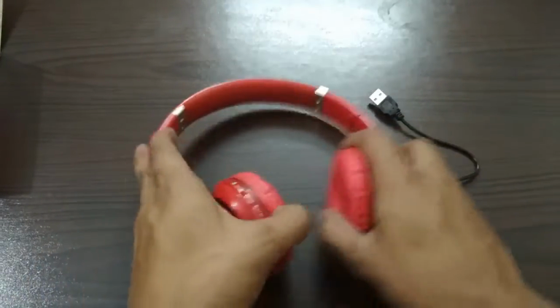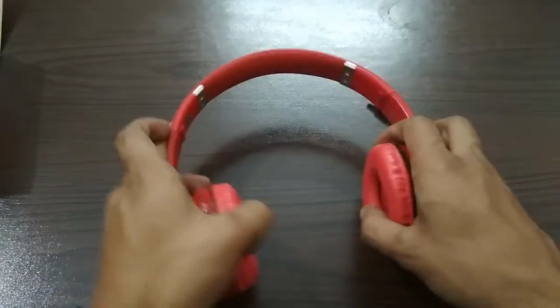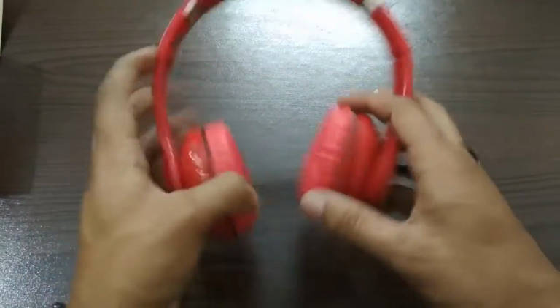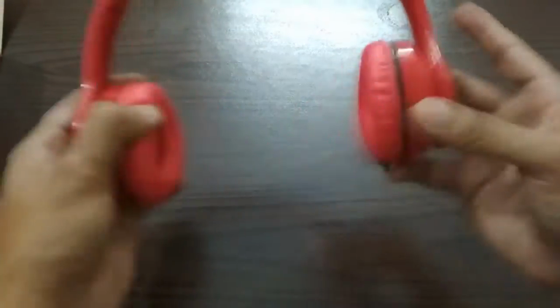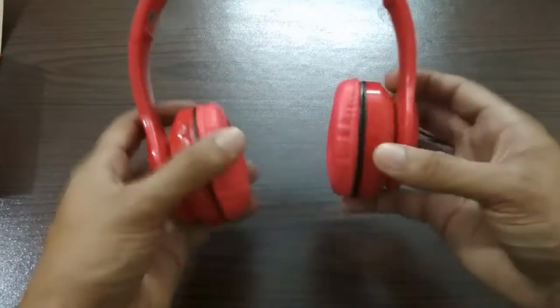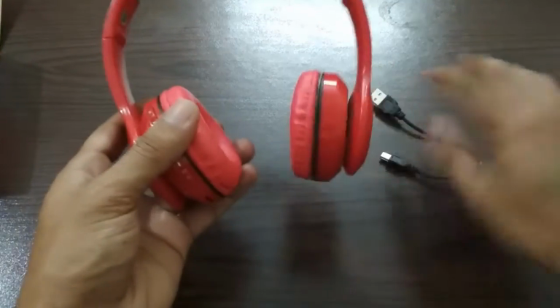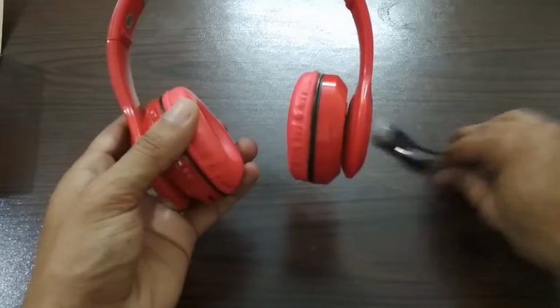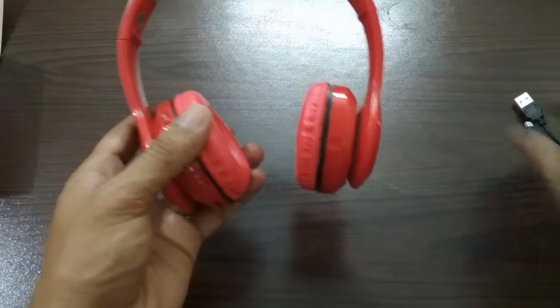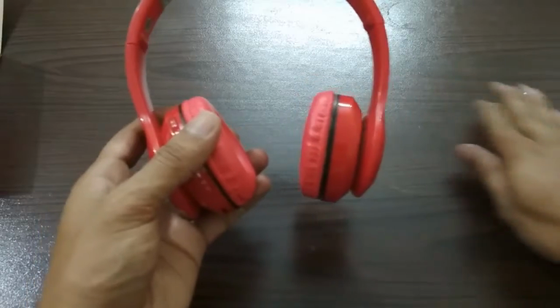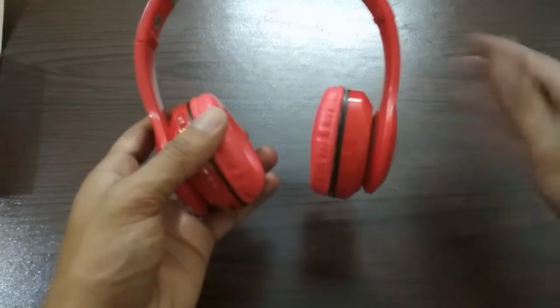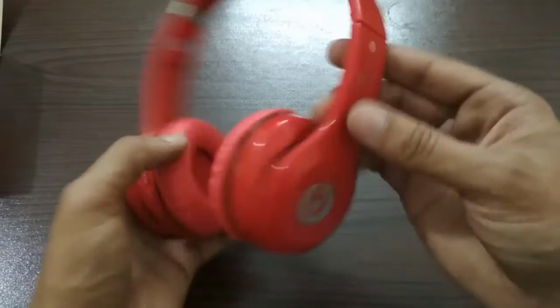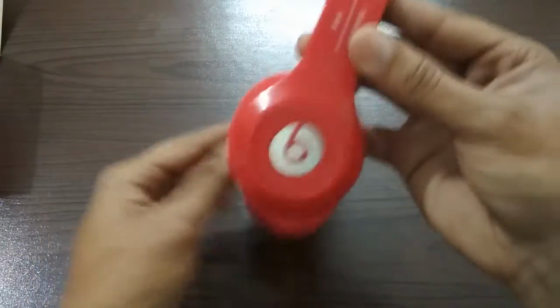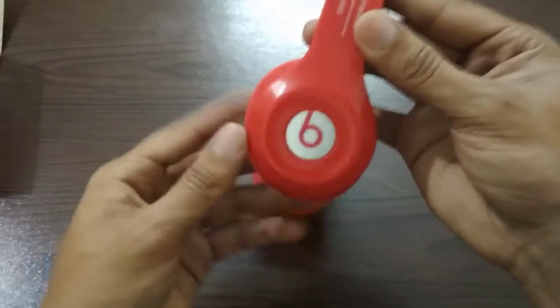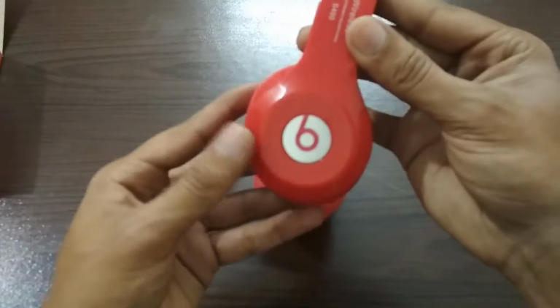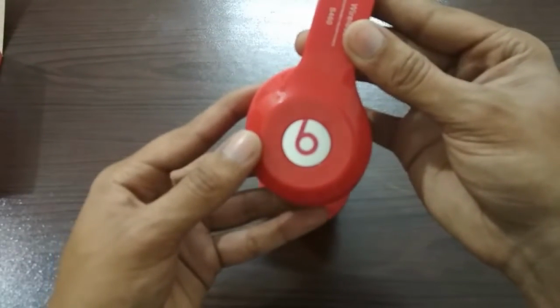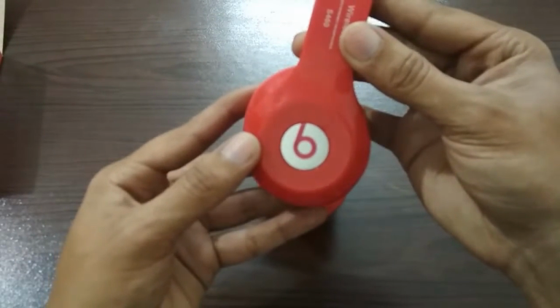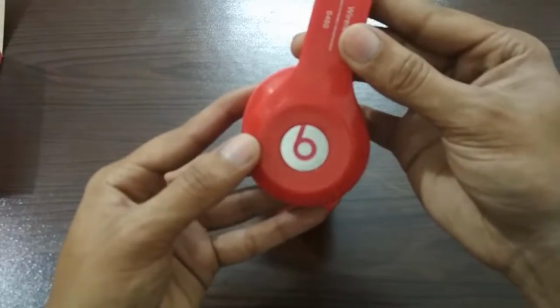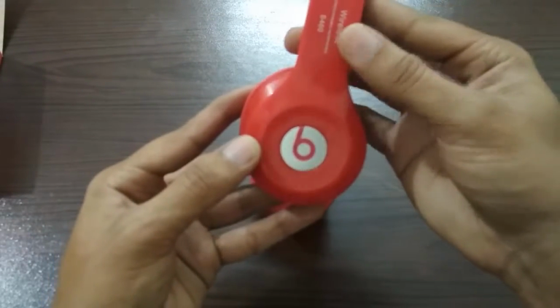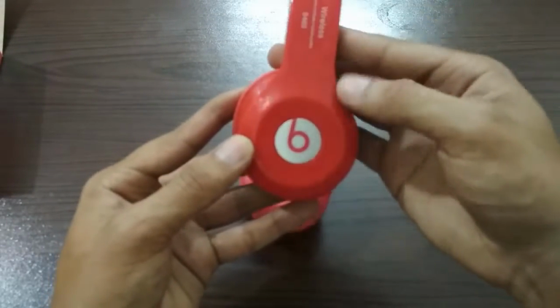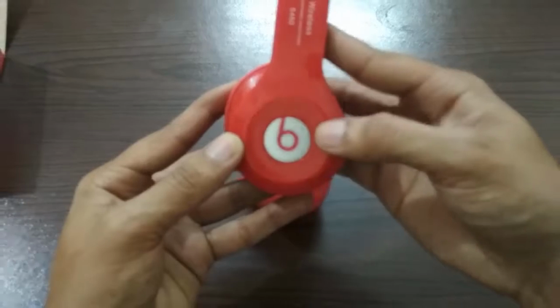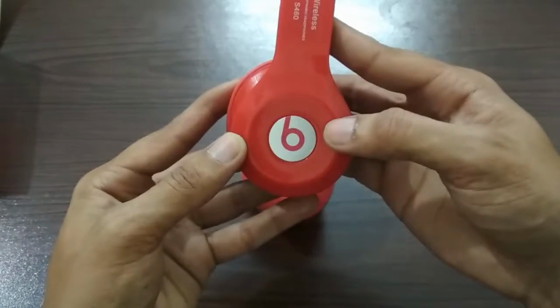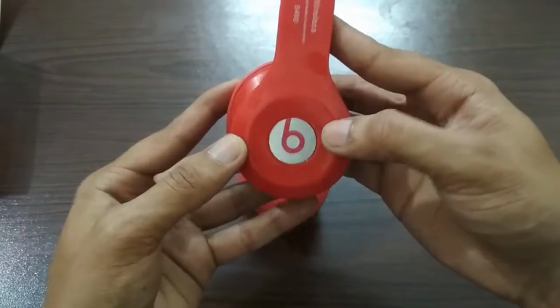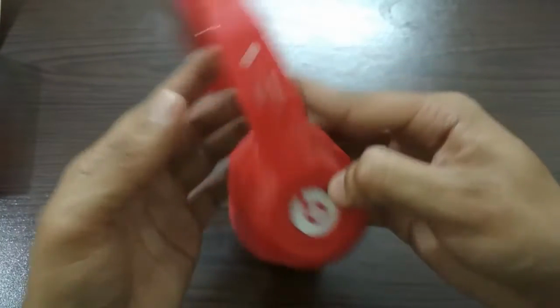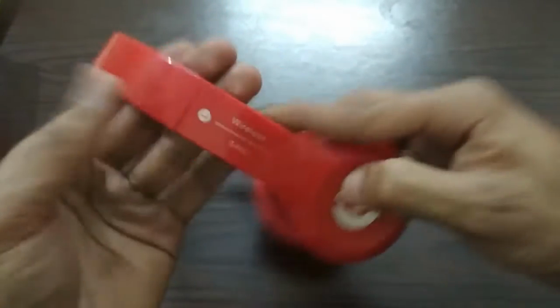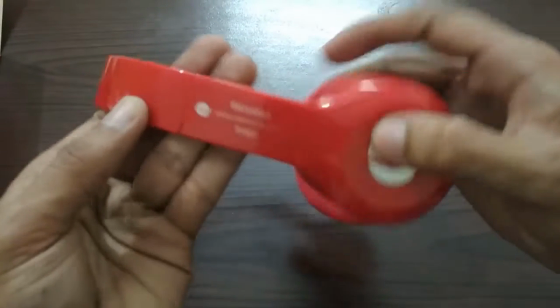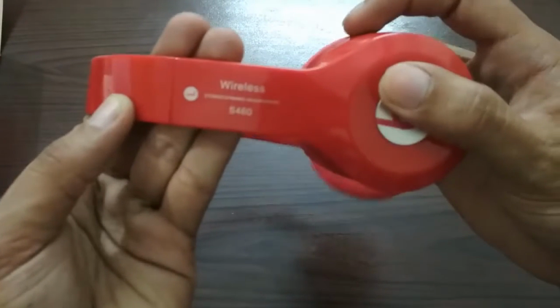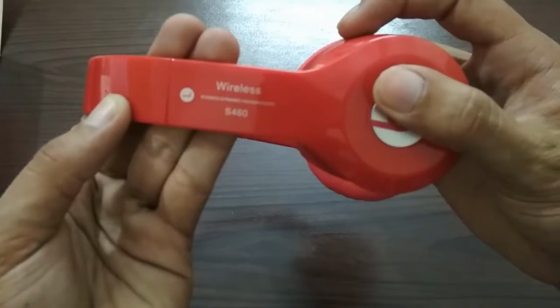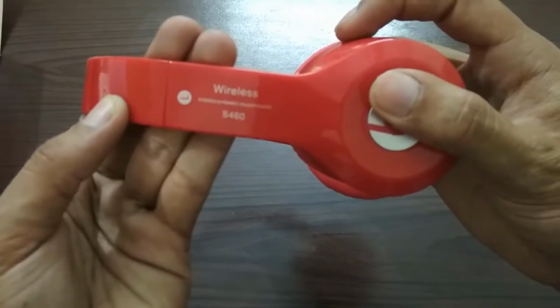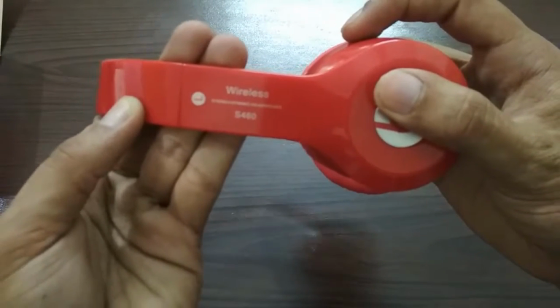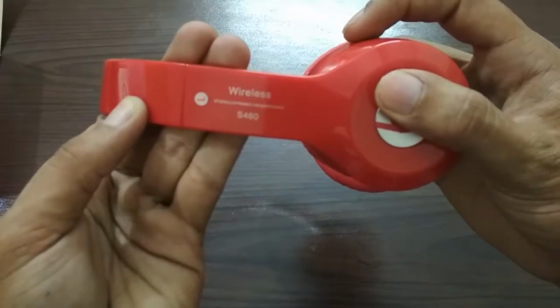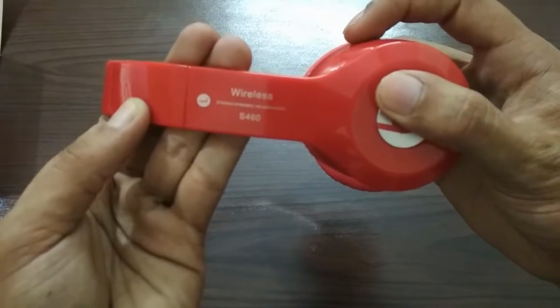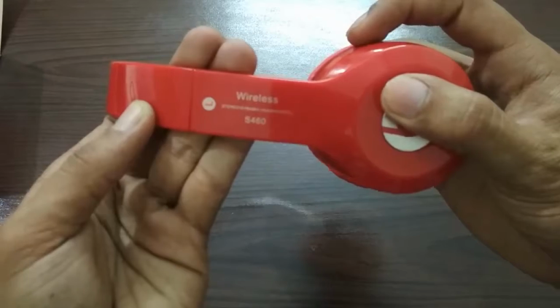Now we are going to talk about the phones. The phone's build quality is decent. If I talk about Beats — the ones made by them — they are not like that. But for 1,000 rupees, you will see a quality of headphones.